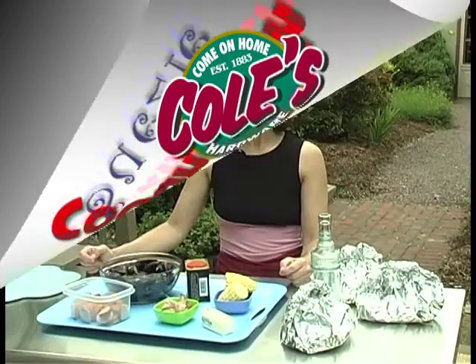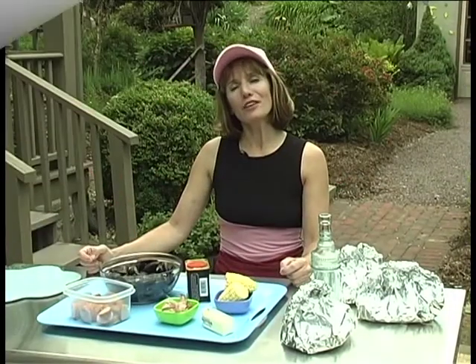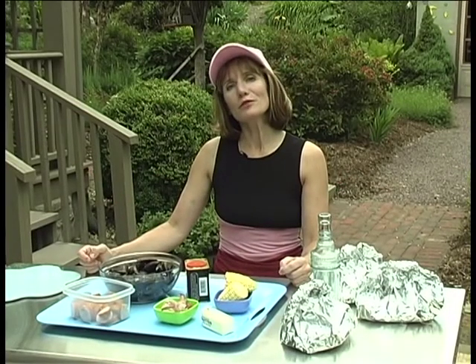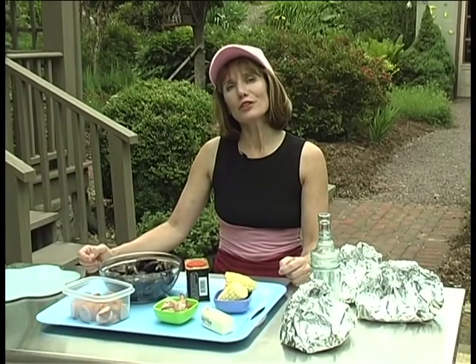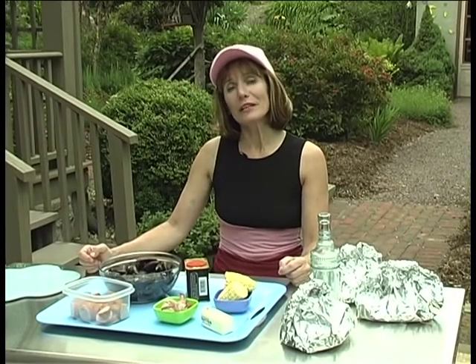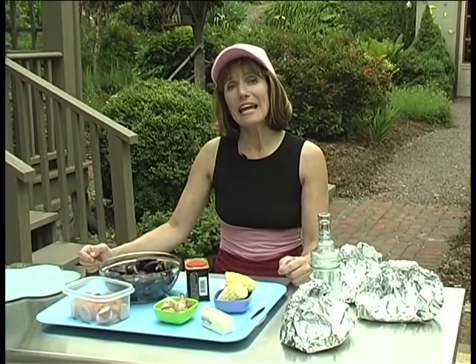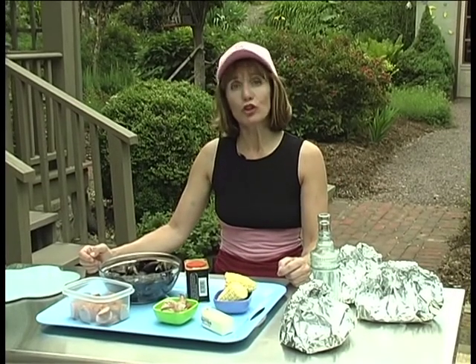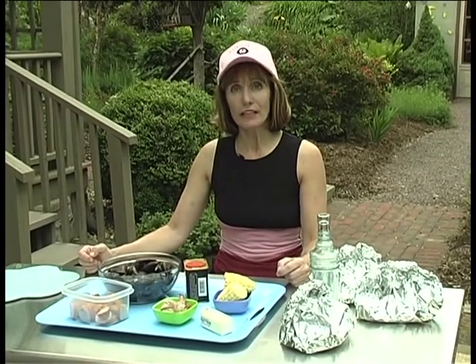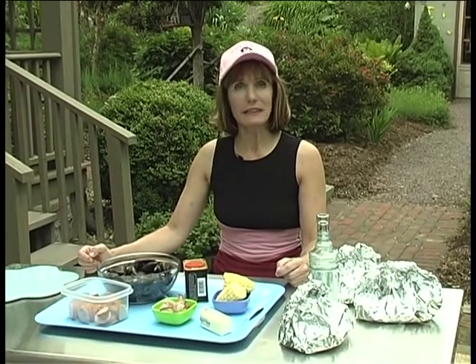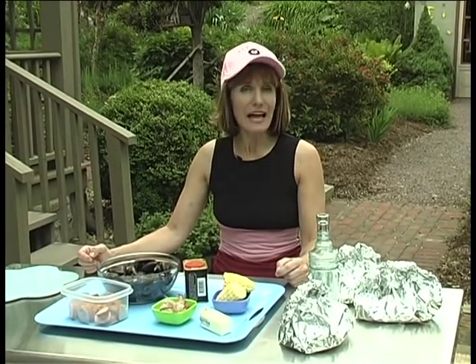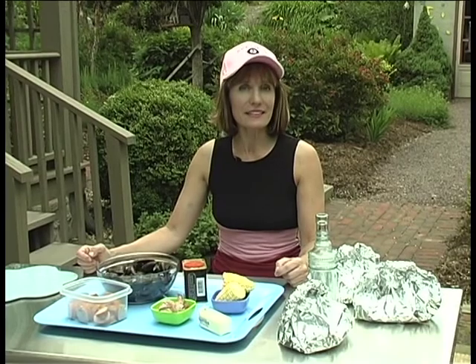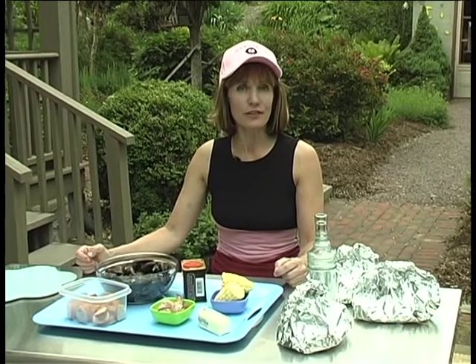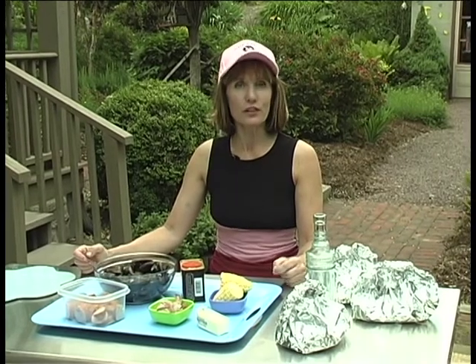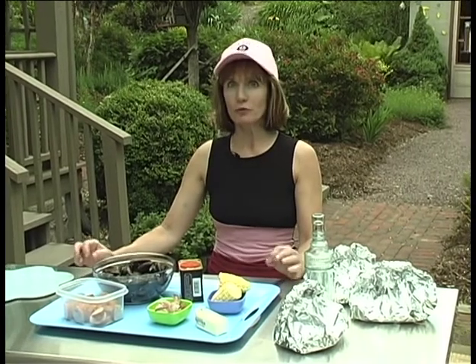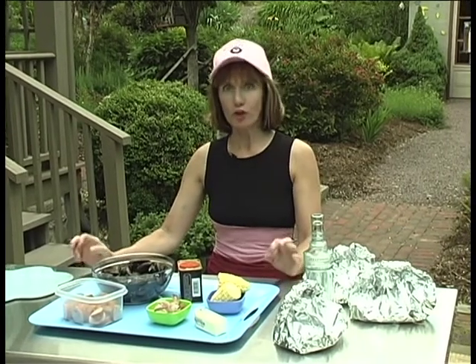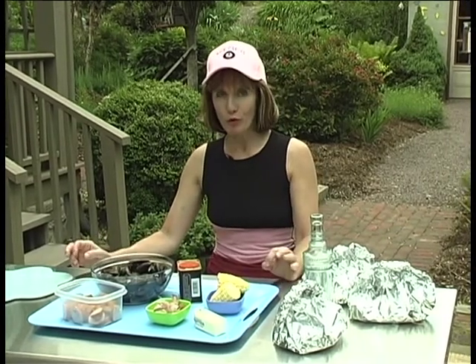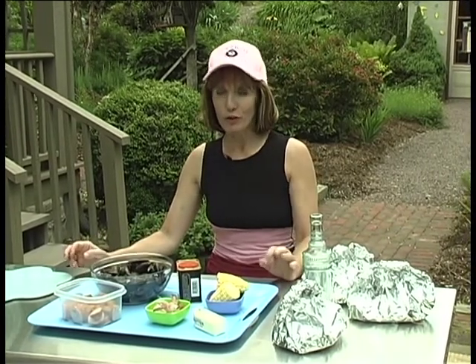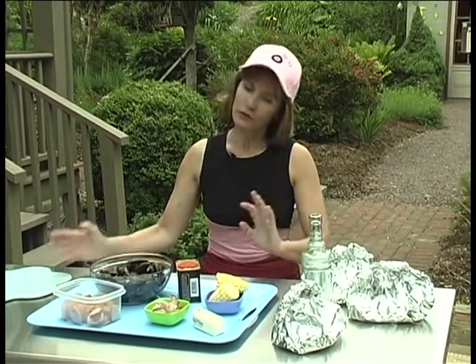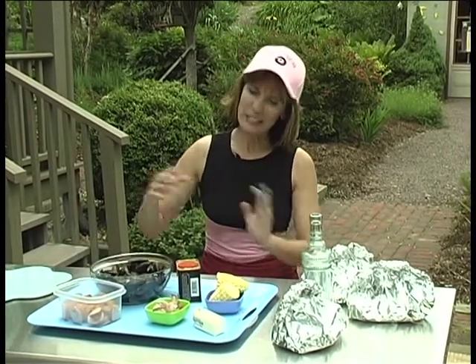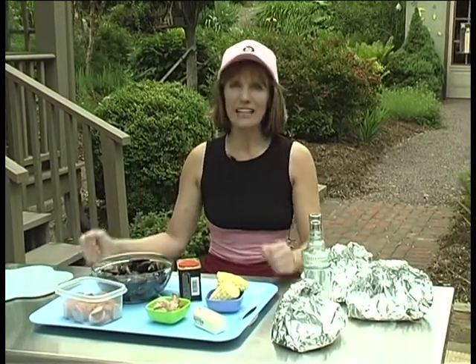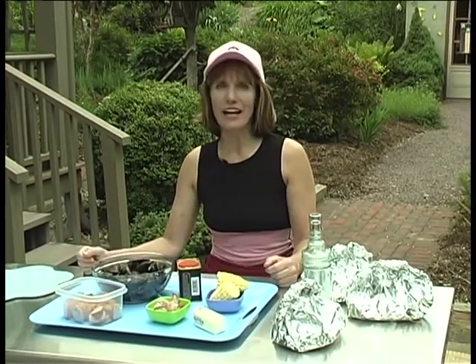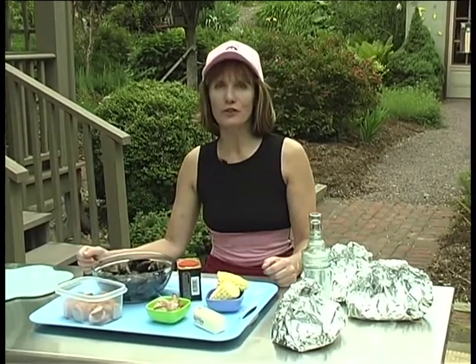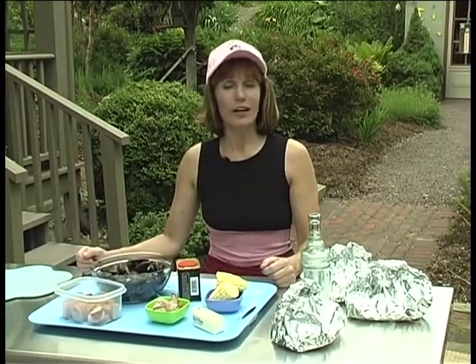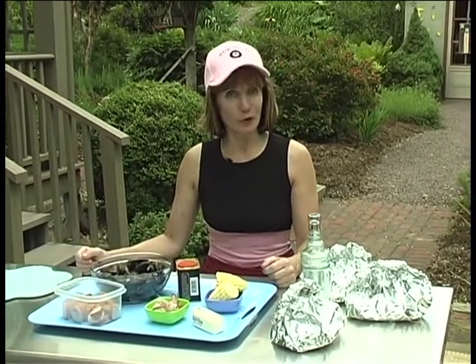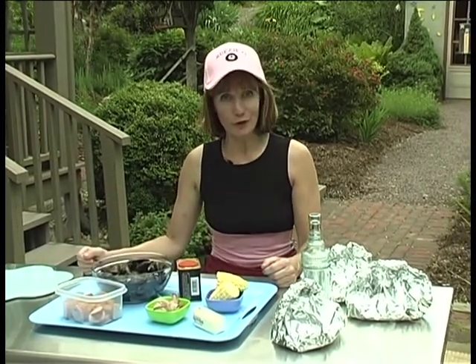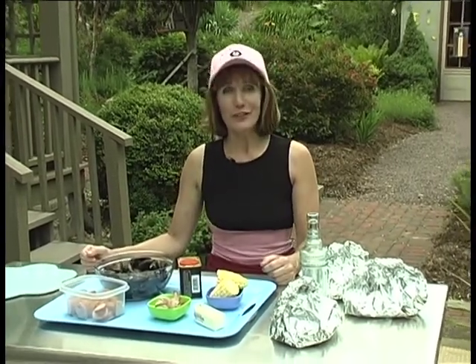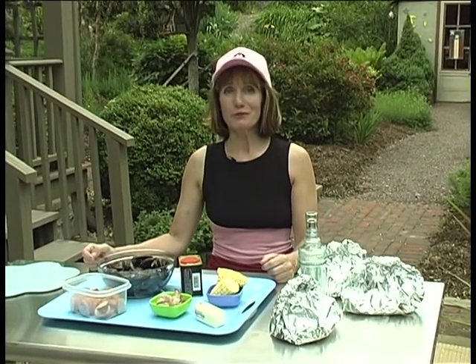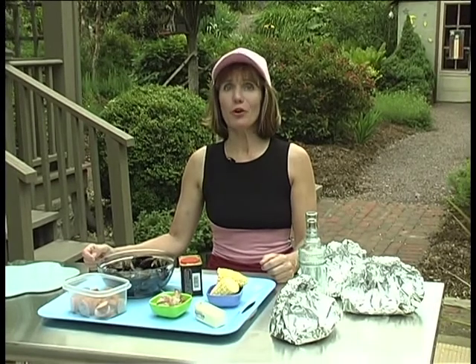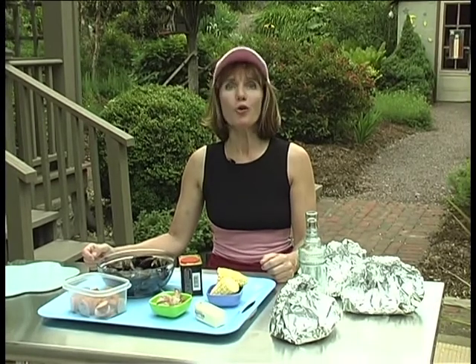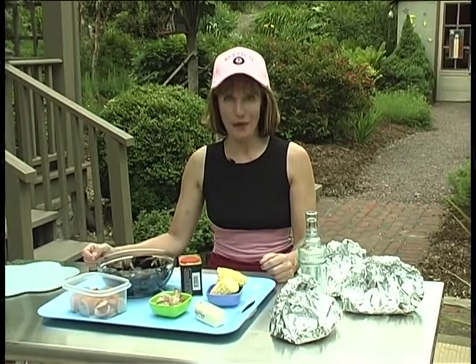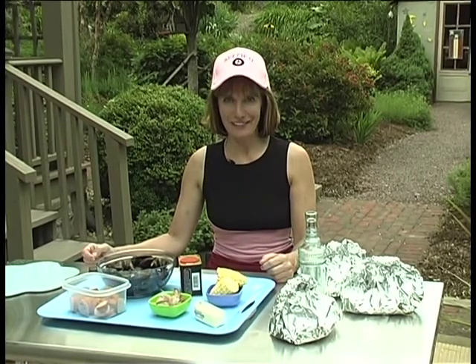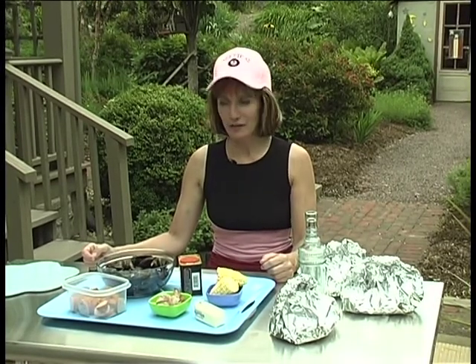Hi there, I'm Suzy Q, and today we're cooking up the classic southern shrimp low boil, scaled down to a northern shrimp boil hobo packs.